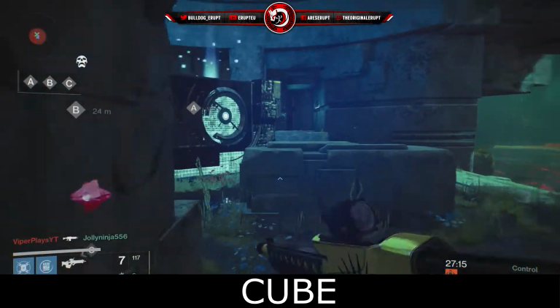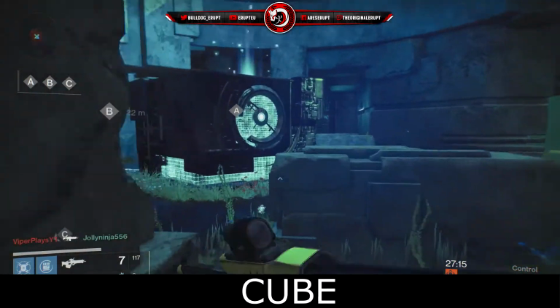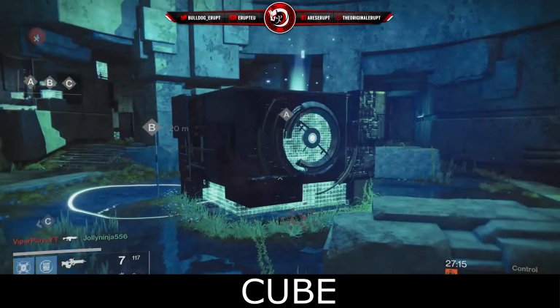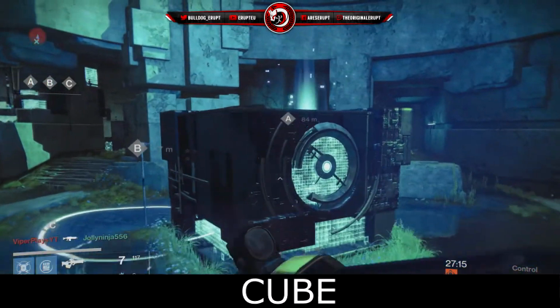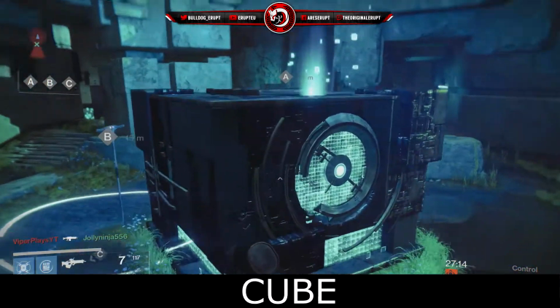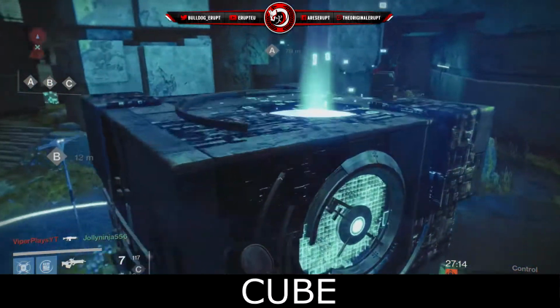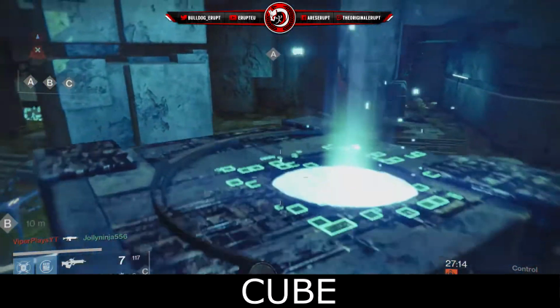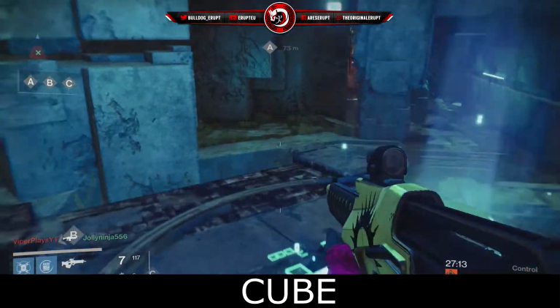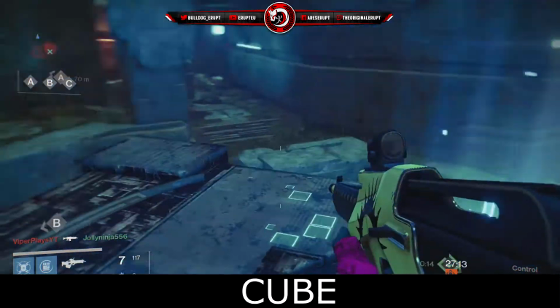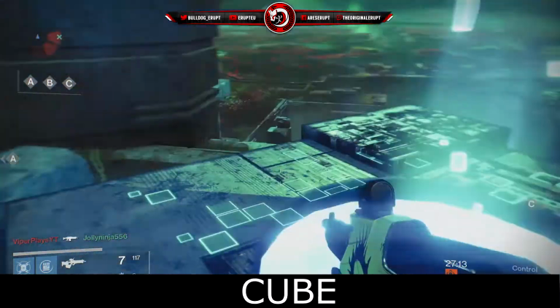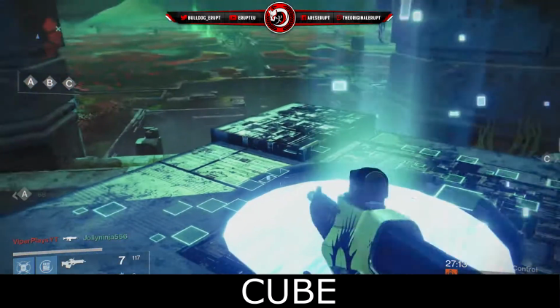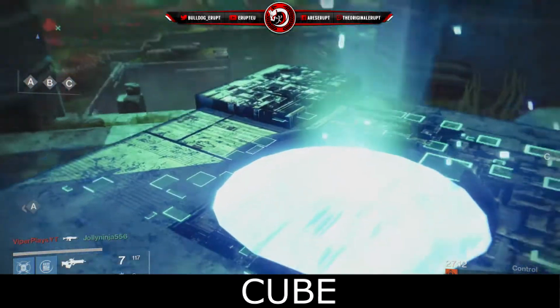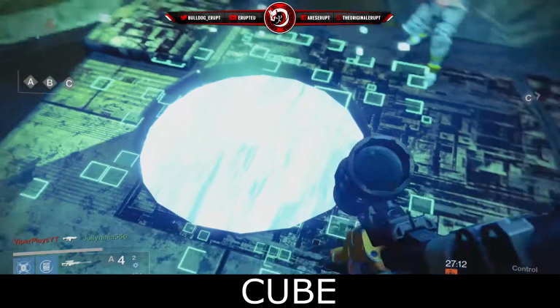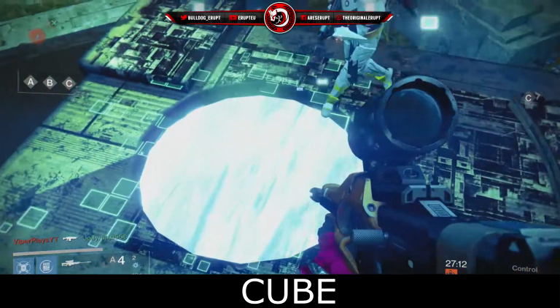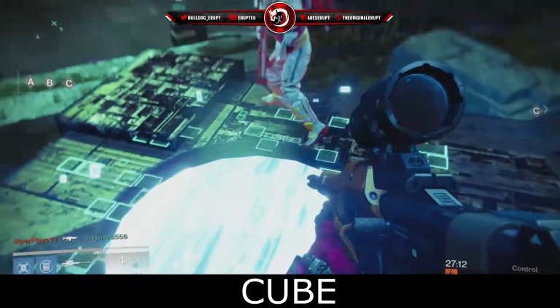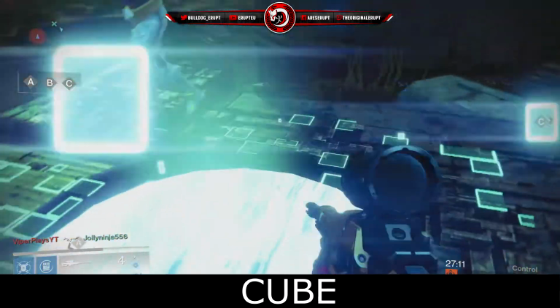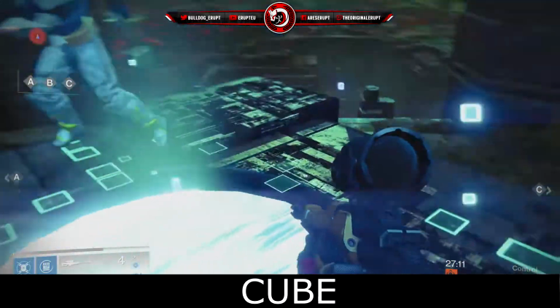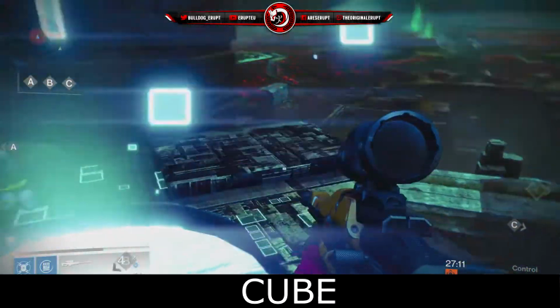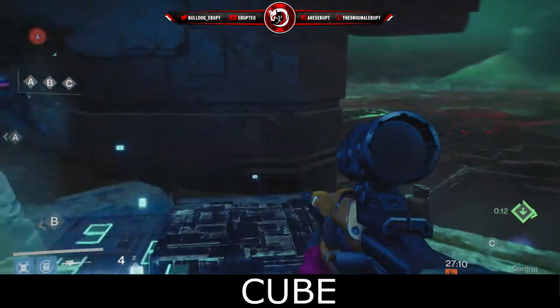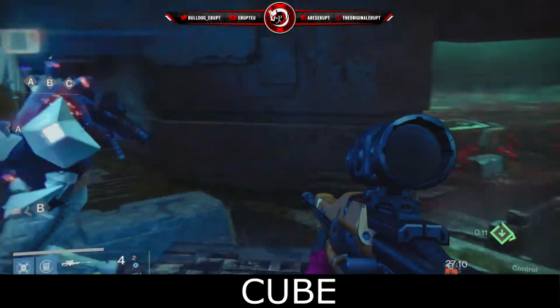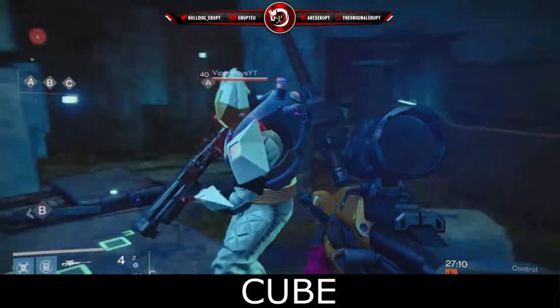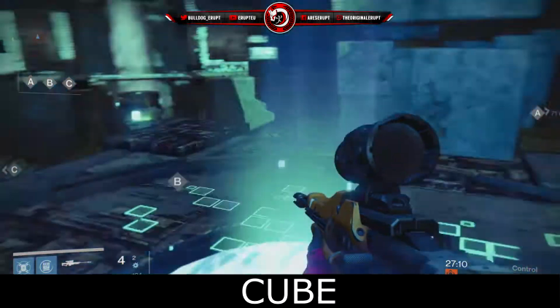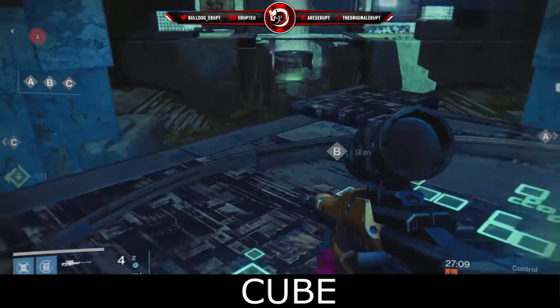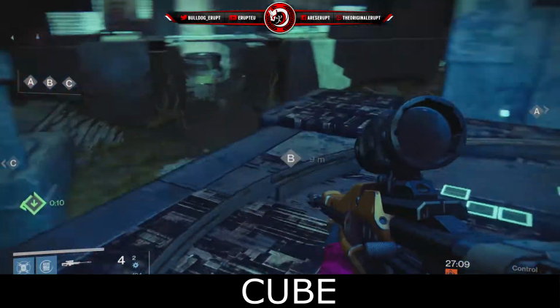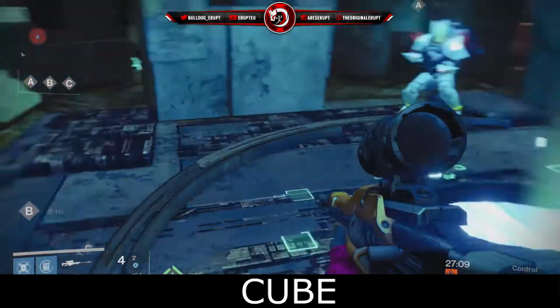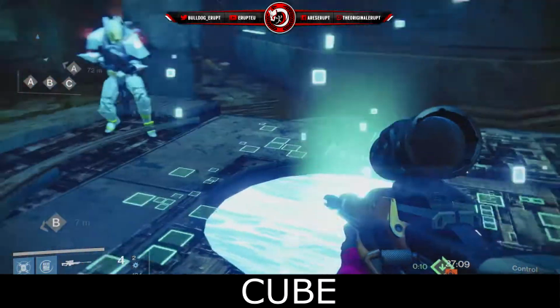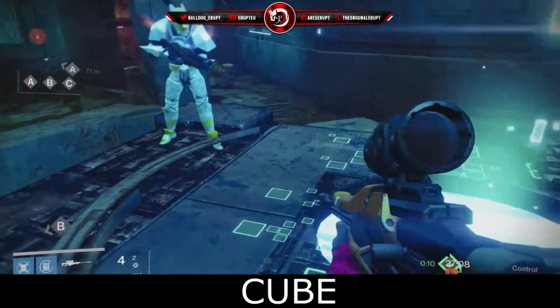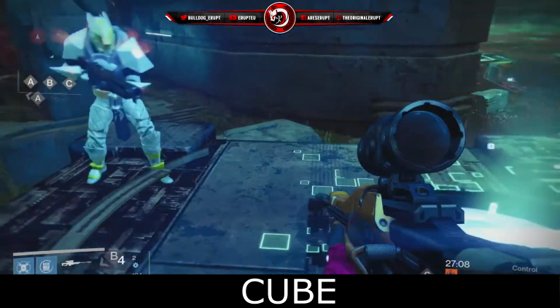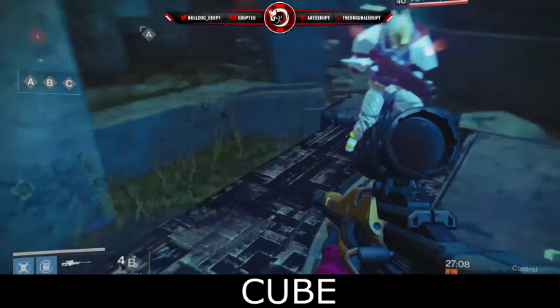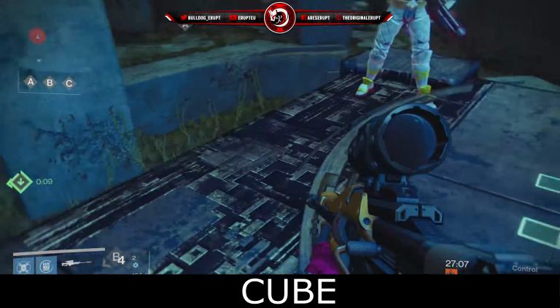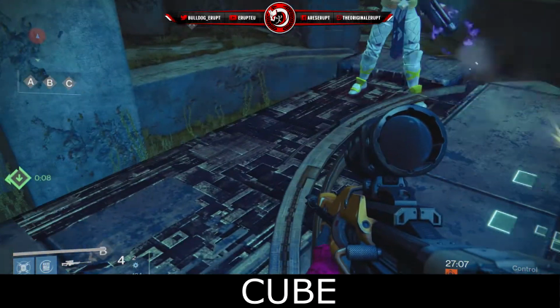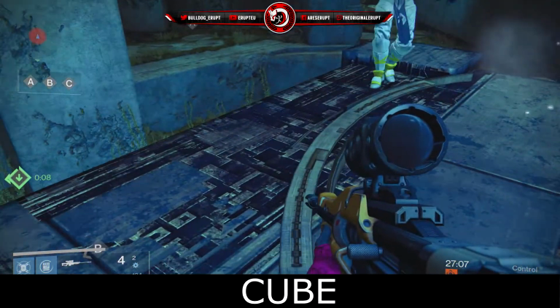Now for some of the main callouts. This is of course Cube — the centre of the map, the main thing of Pantheon. Everyone knows this map for this big cube in the middle.